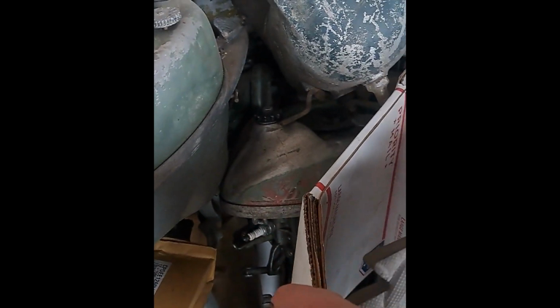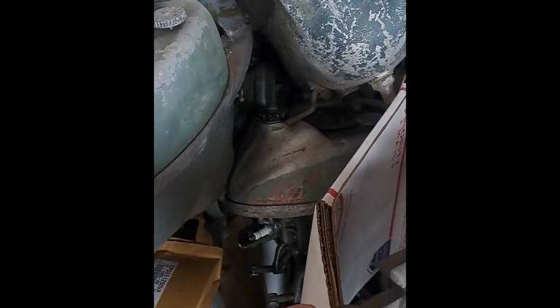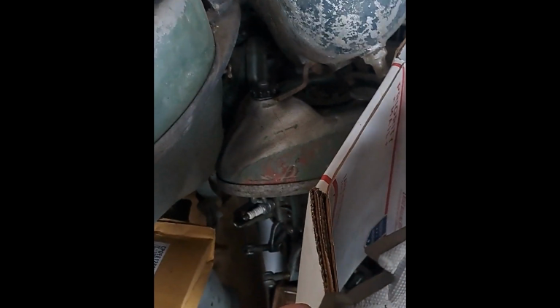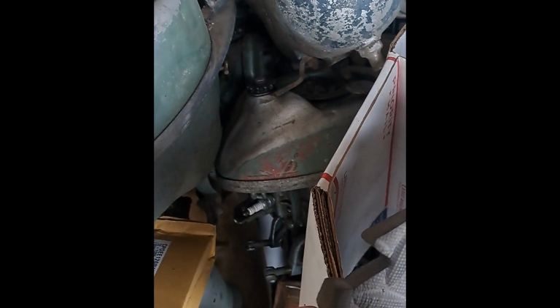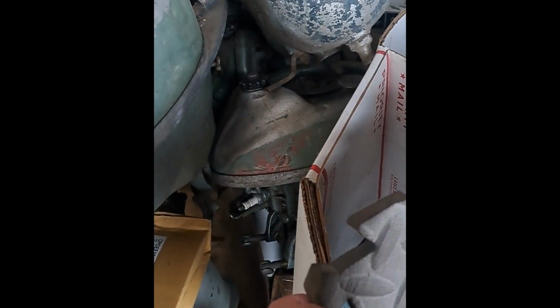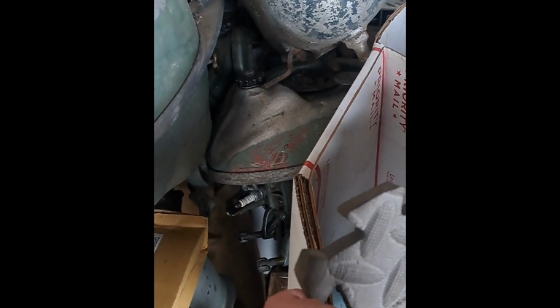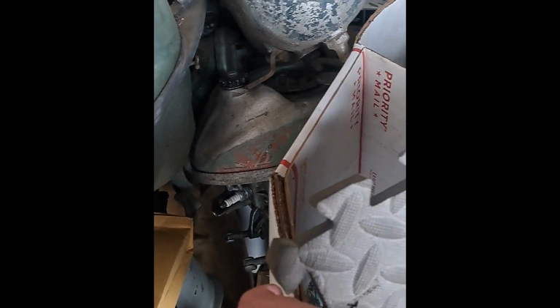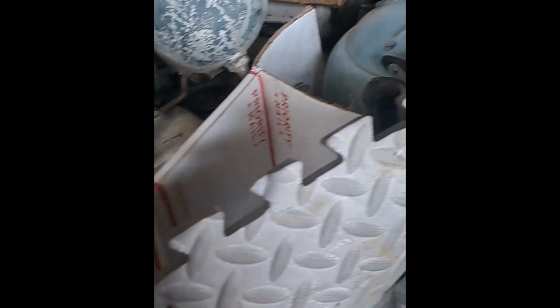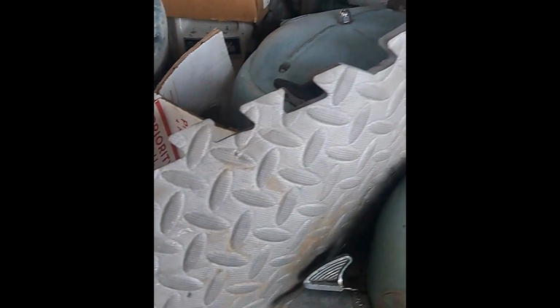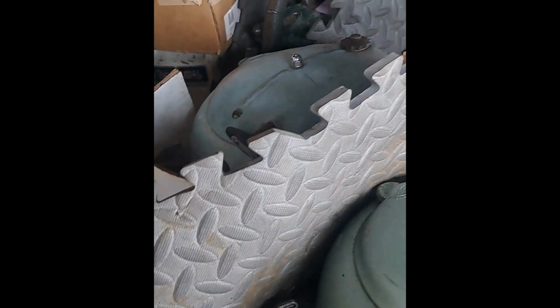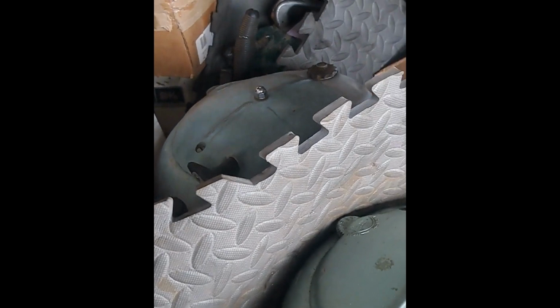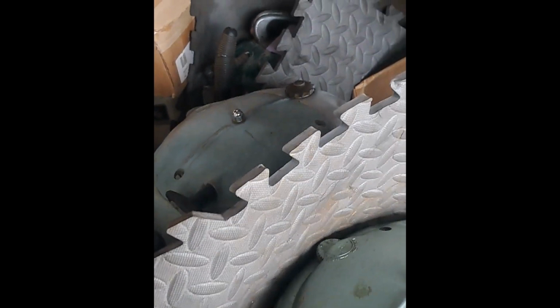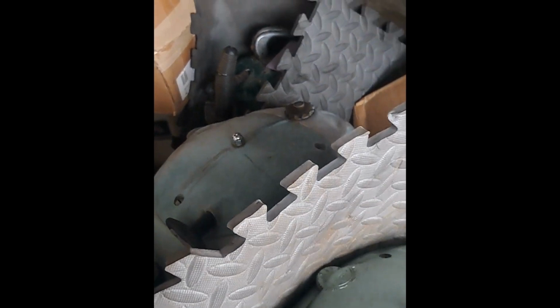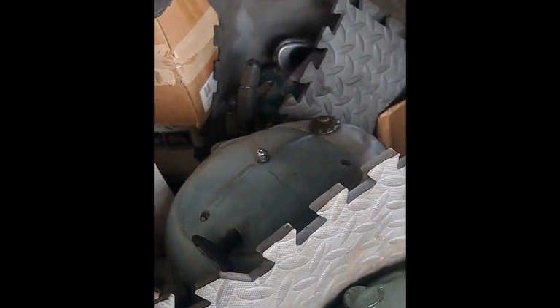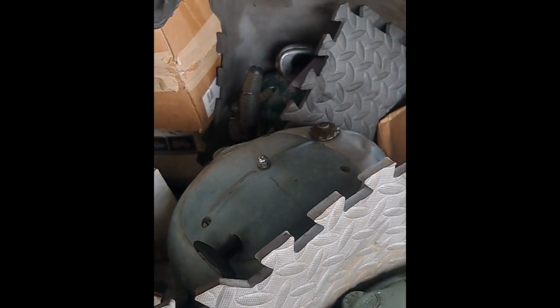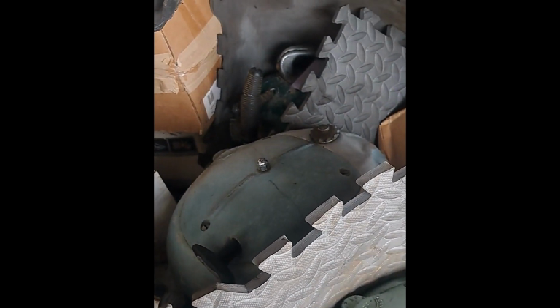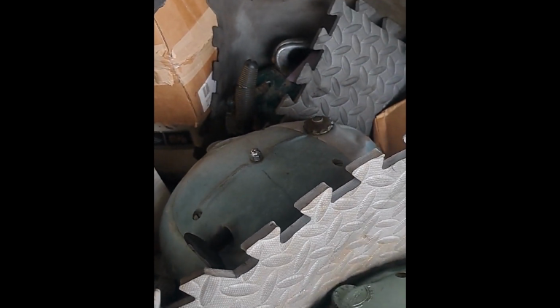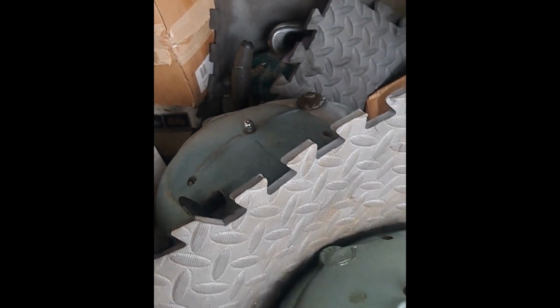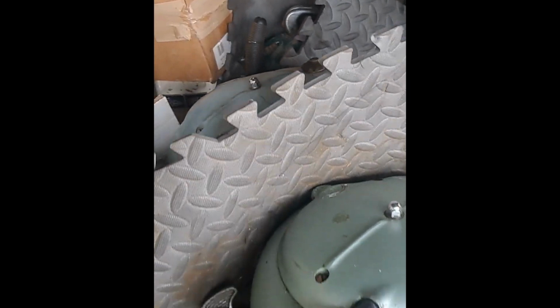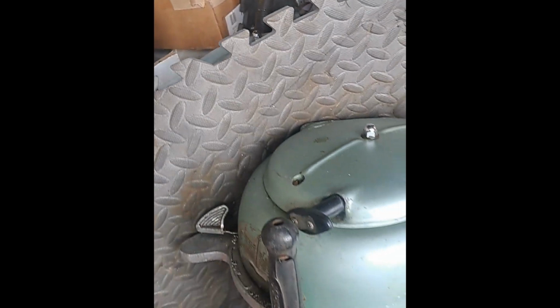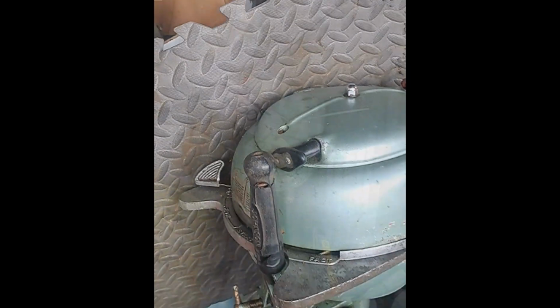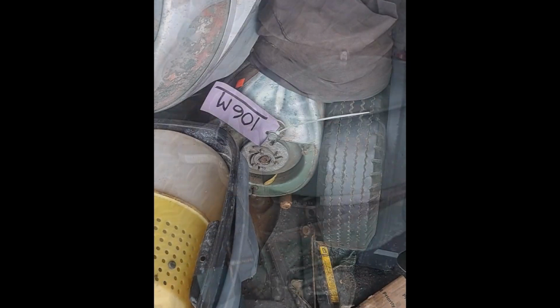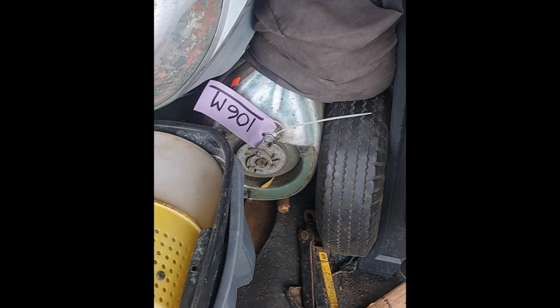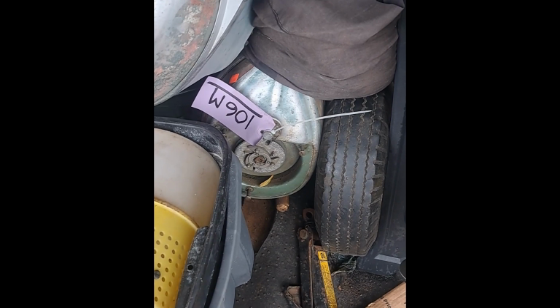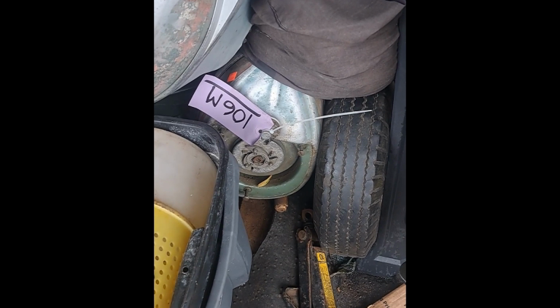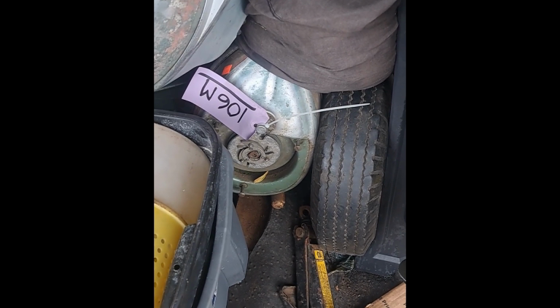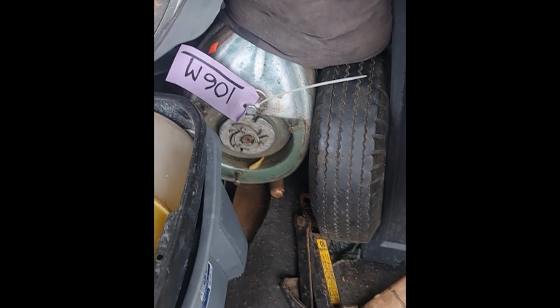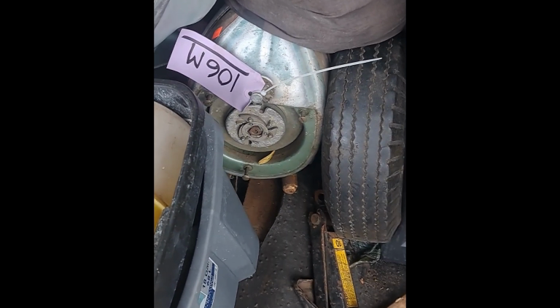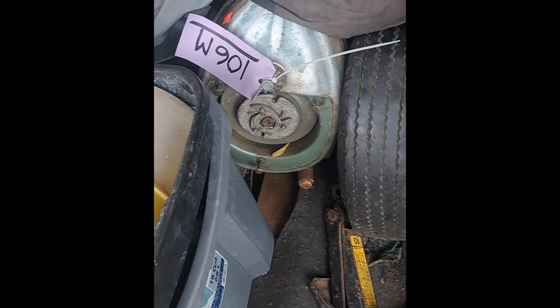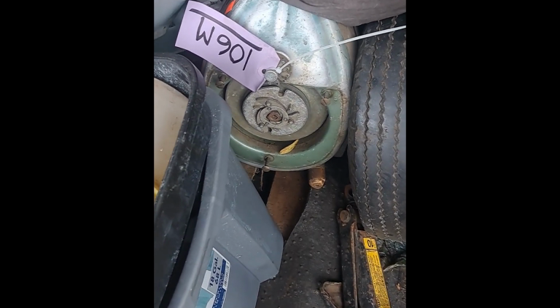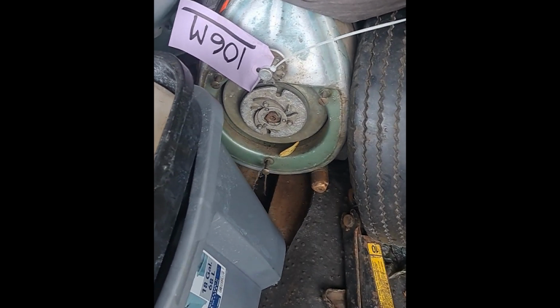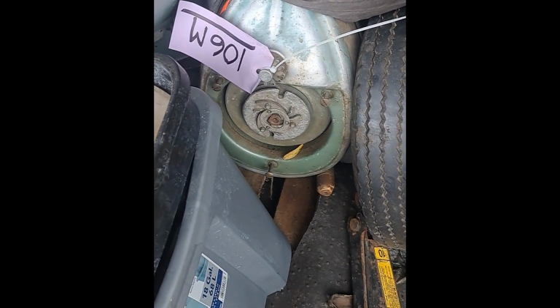HD 25 hiding there too, another TD 20 Mark 5. Another little HD 25 down there.